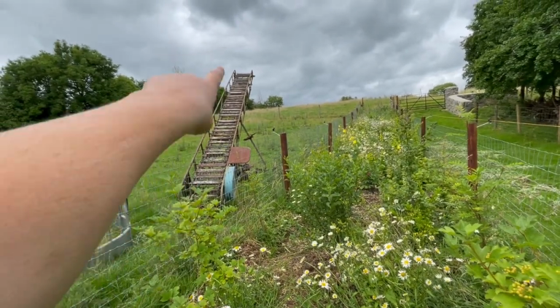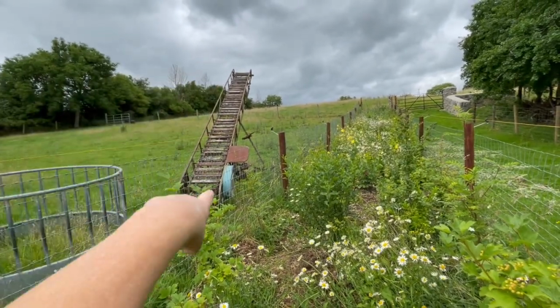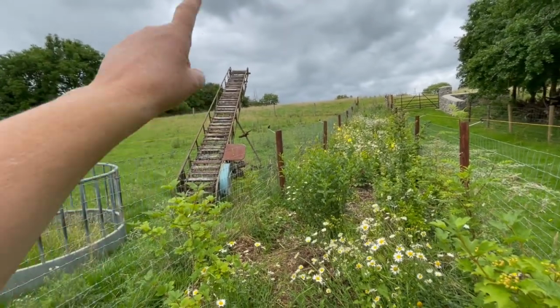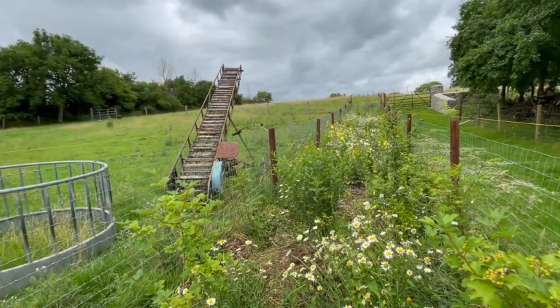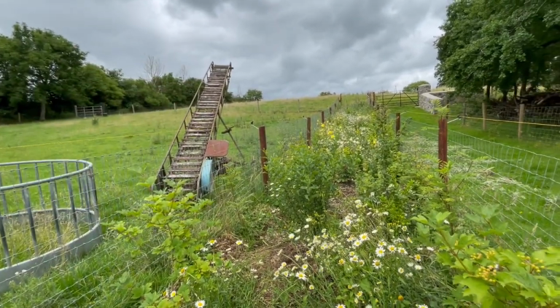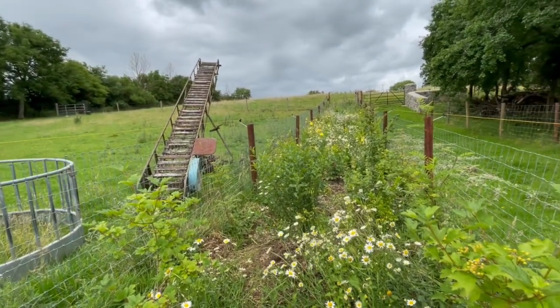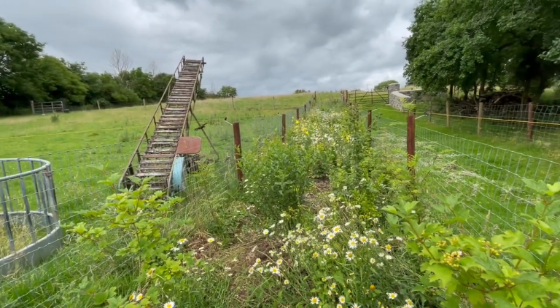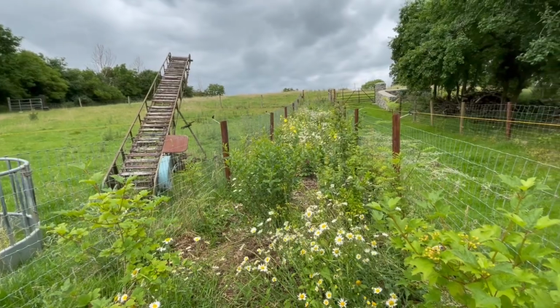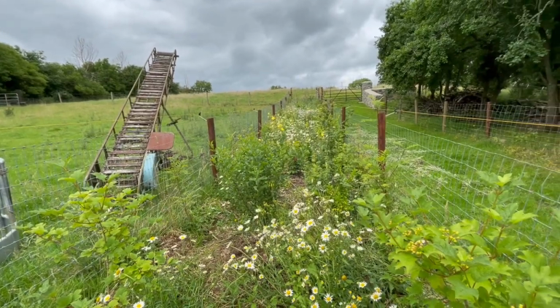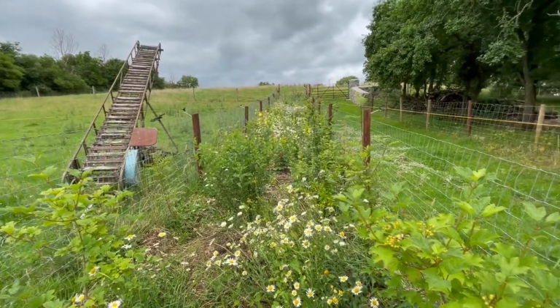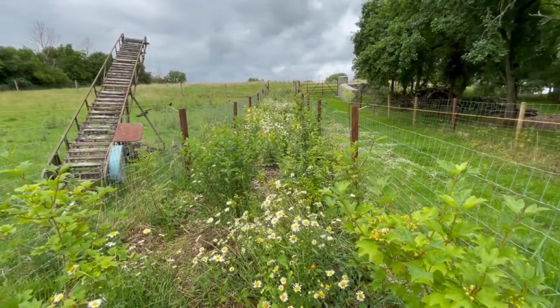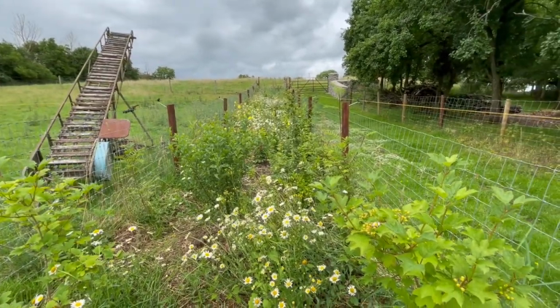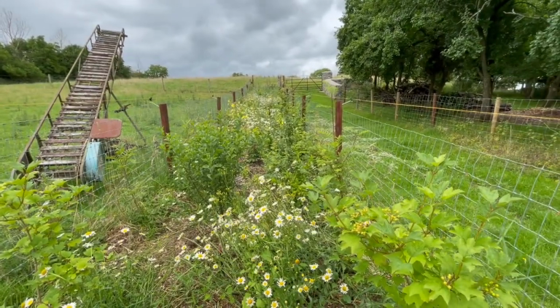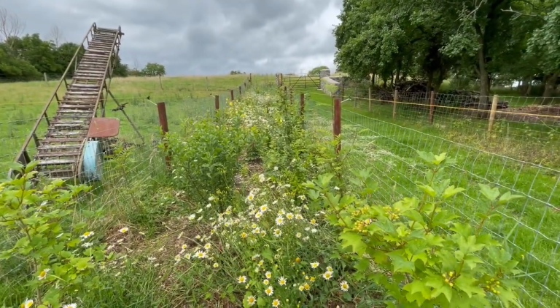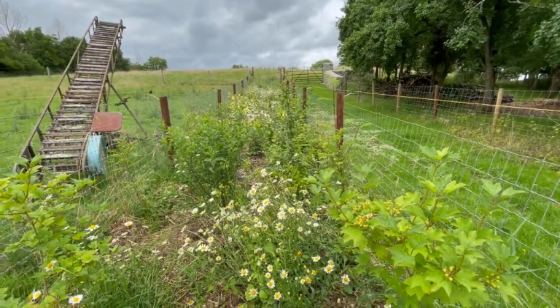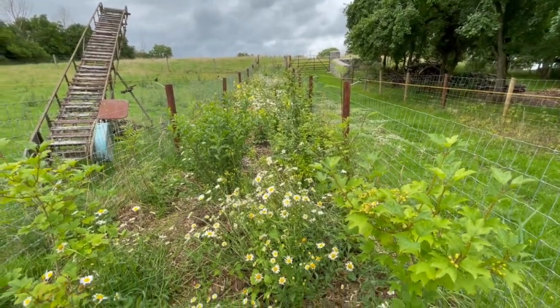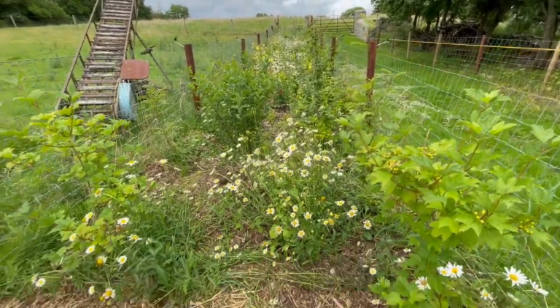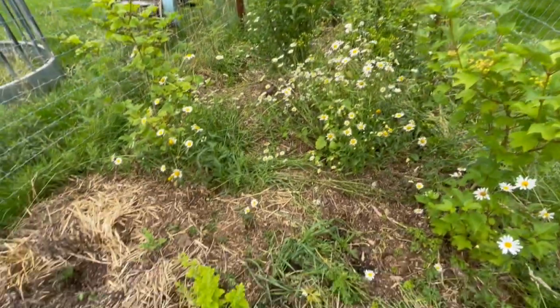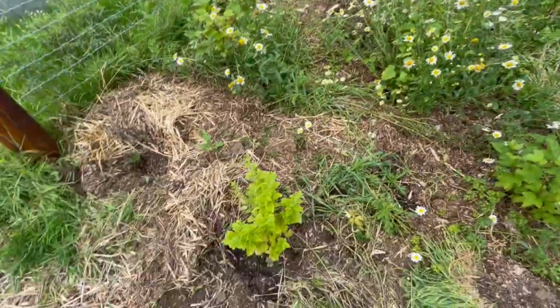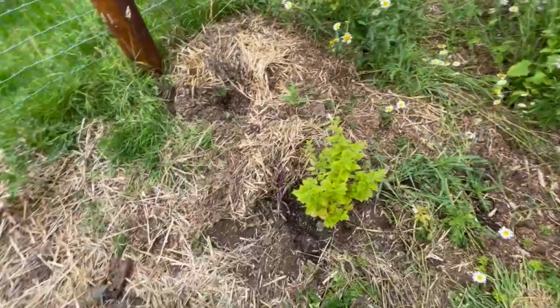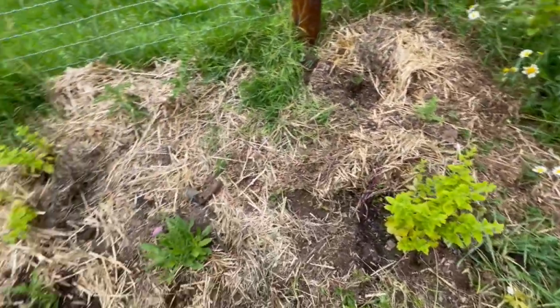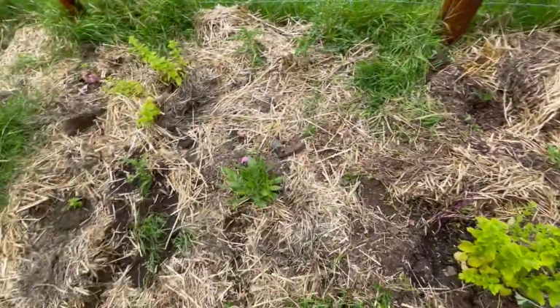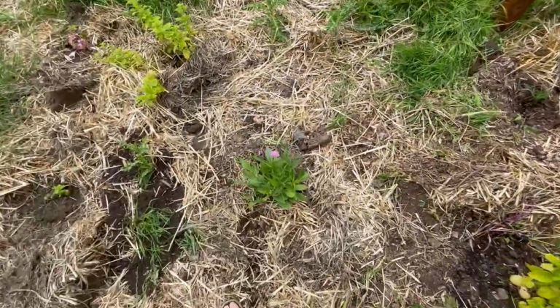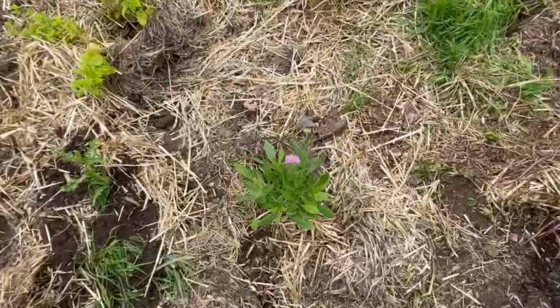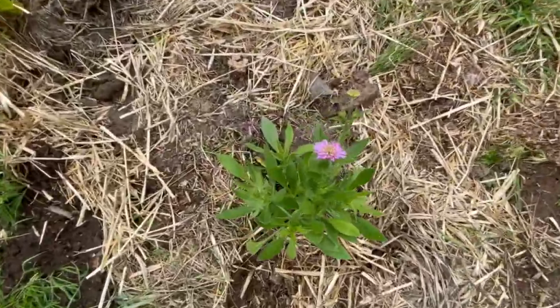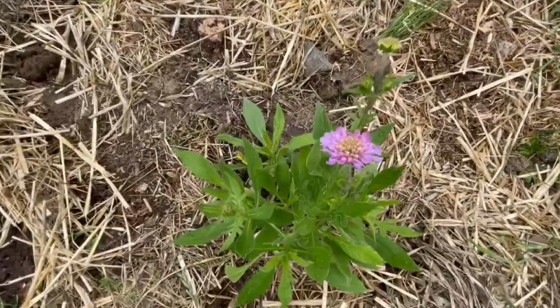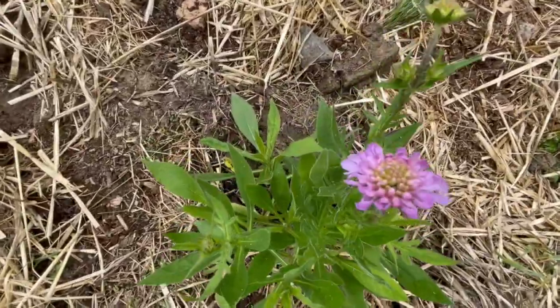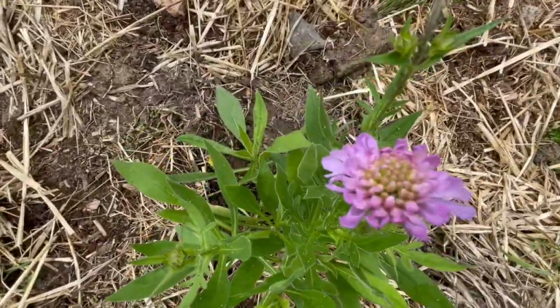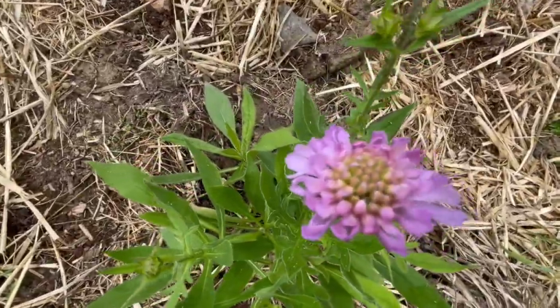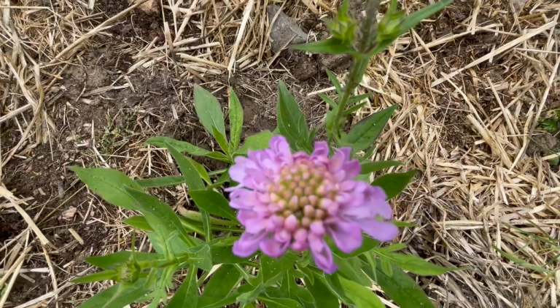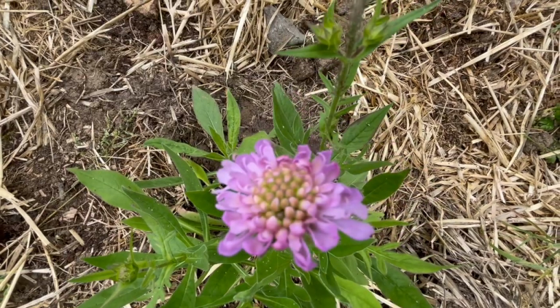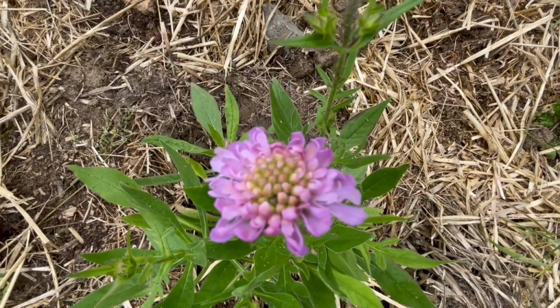That's a hay elevator for when I'm loading small bales into the big tall barn. Anyway, look - this scabious is flowering. Beautiful baby.